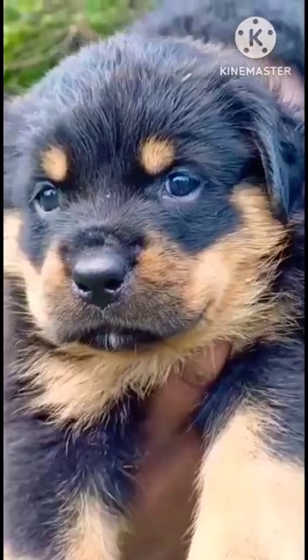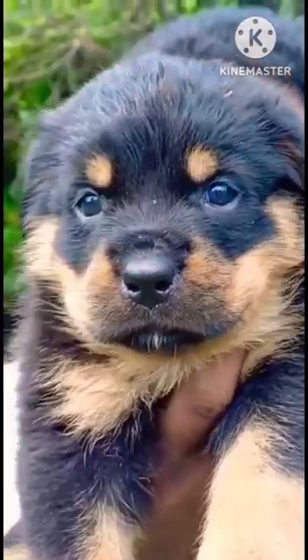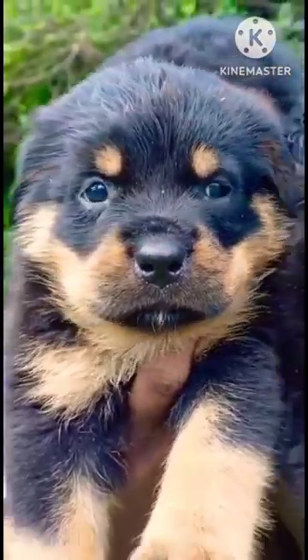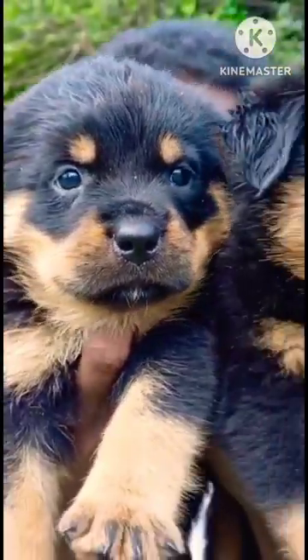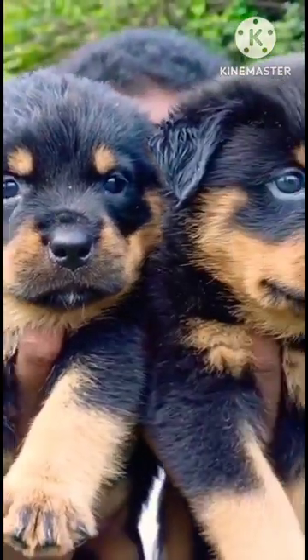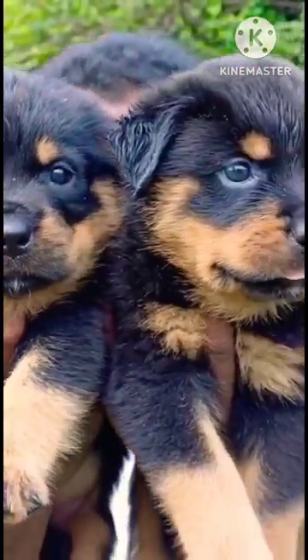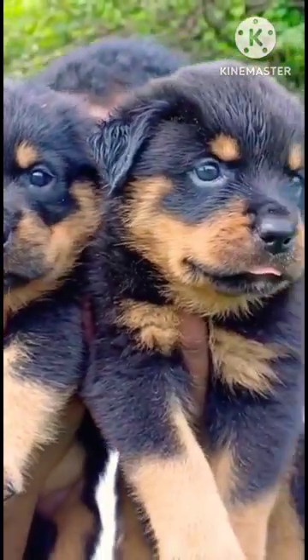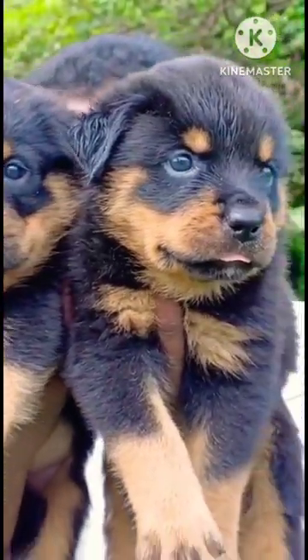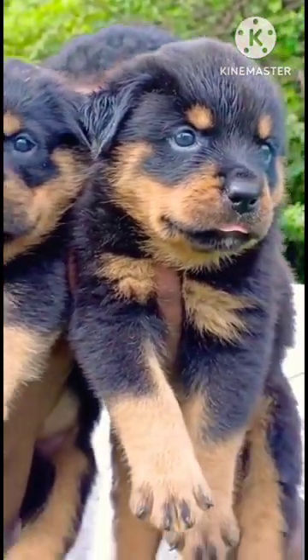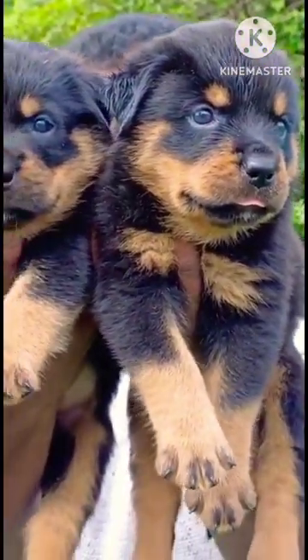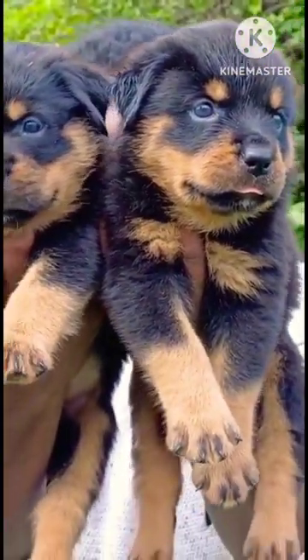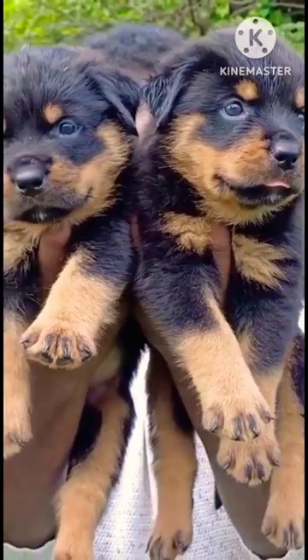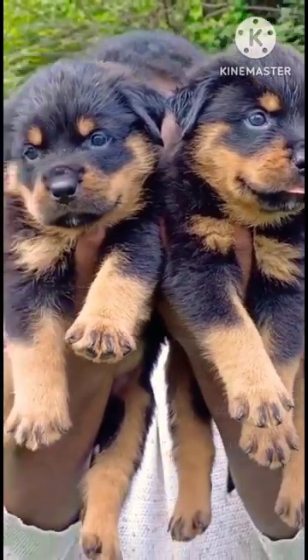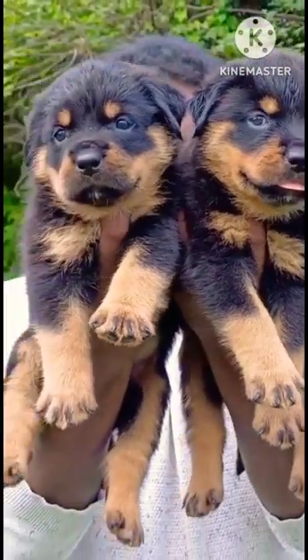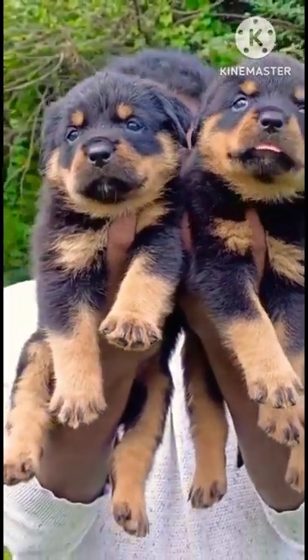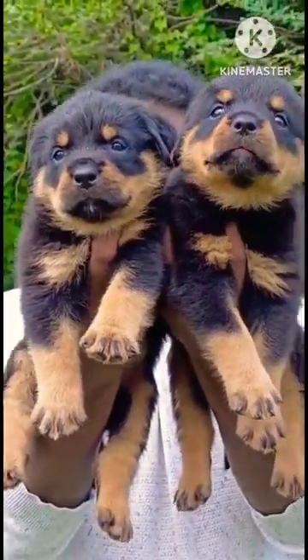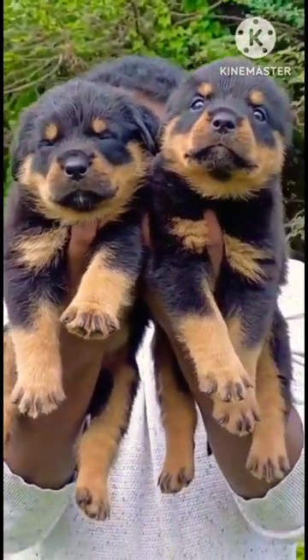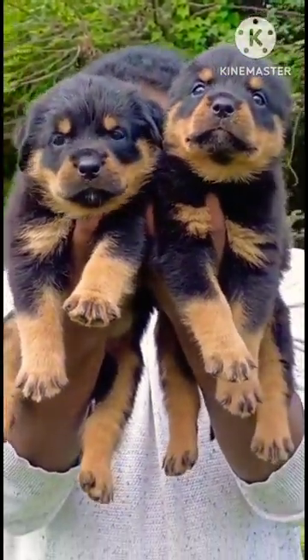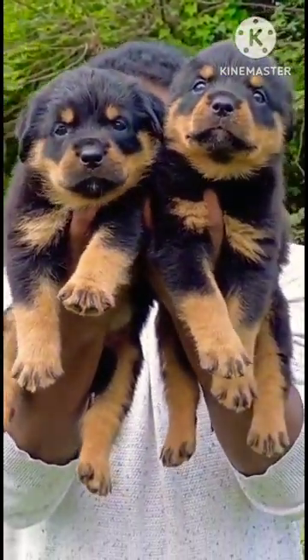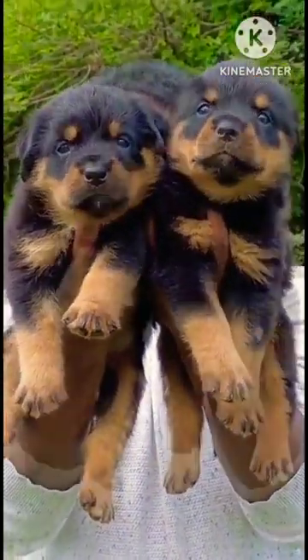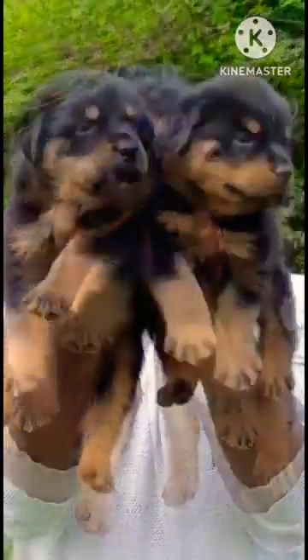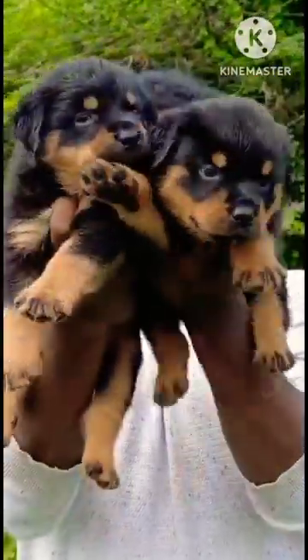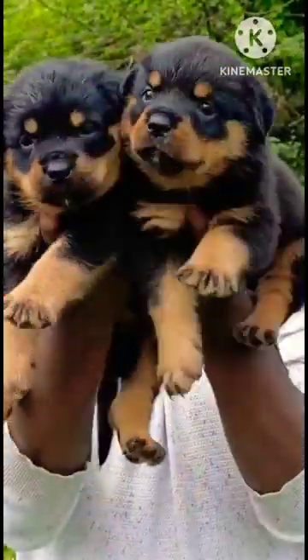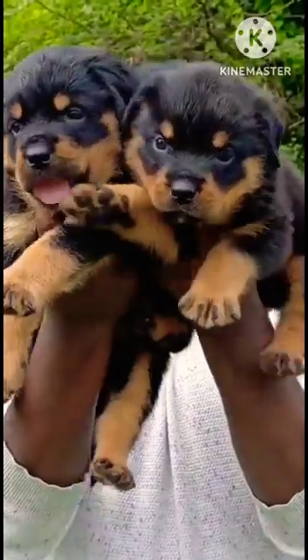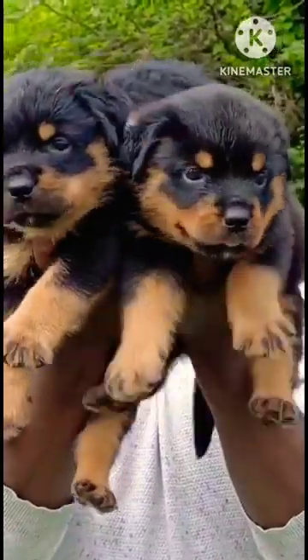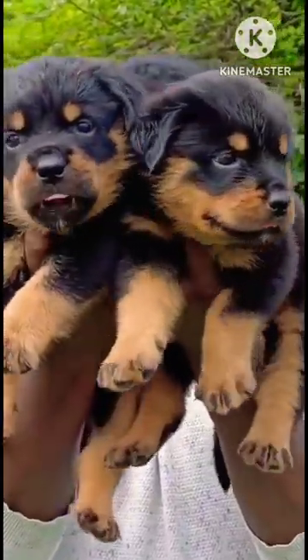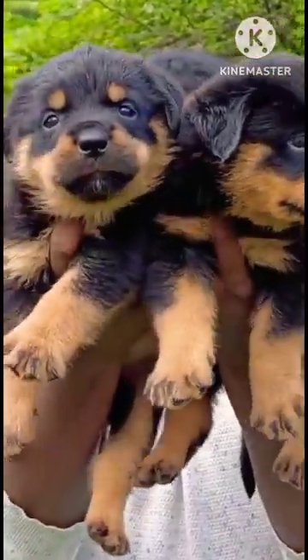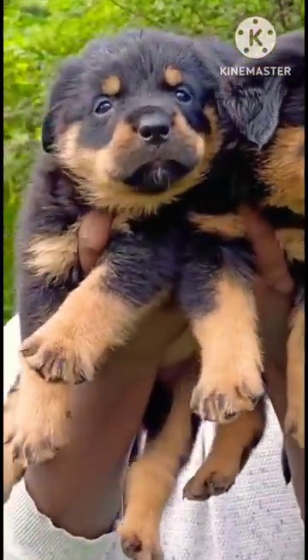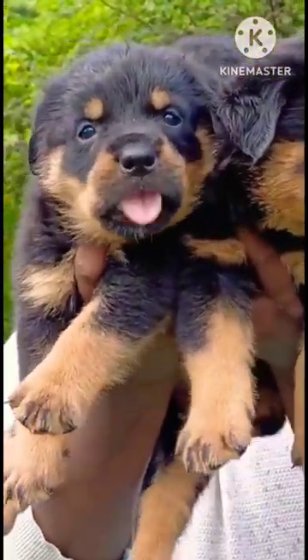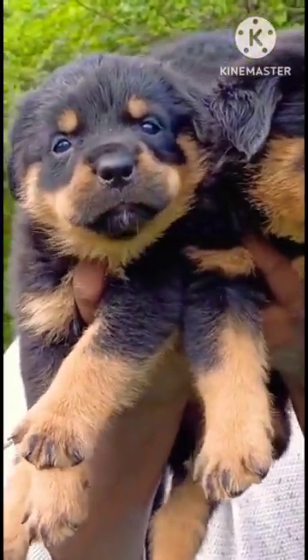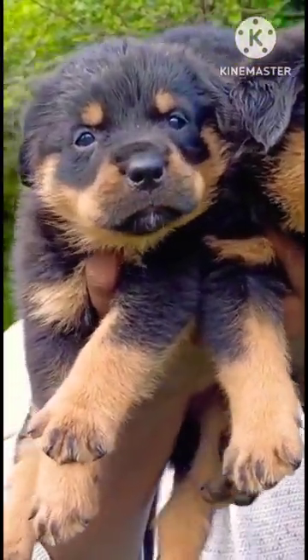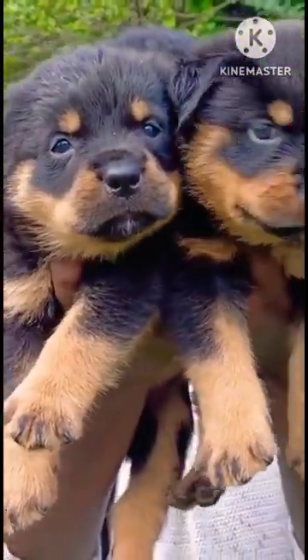Hey, hi guys, welcome to my channel. Today we are talking about rod wheeler puppies and we will go to the video taking a few steps. The climate will be cool — this puppy size is super quality.